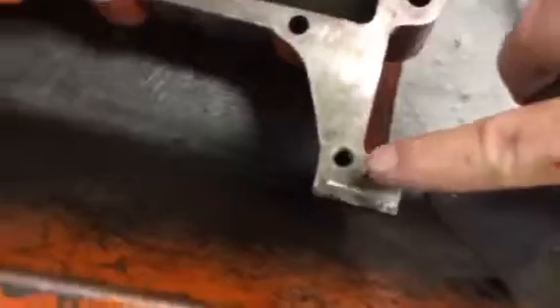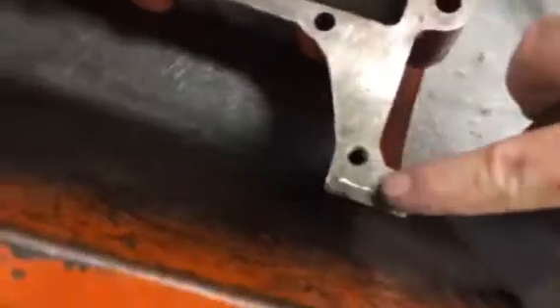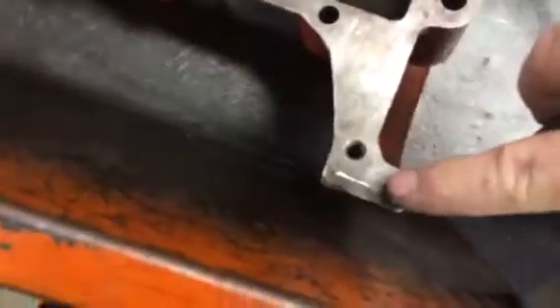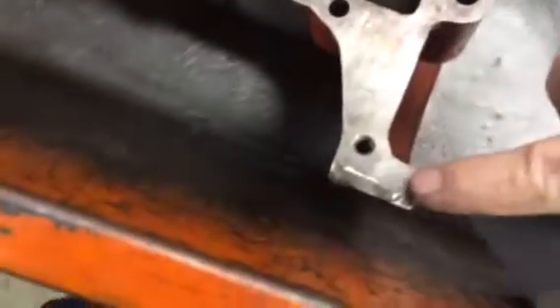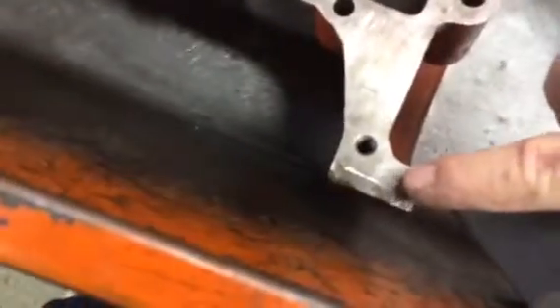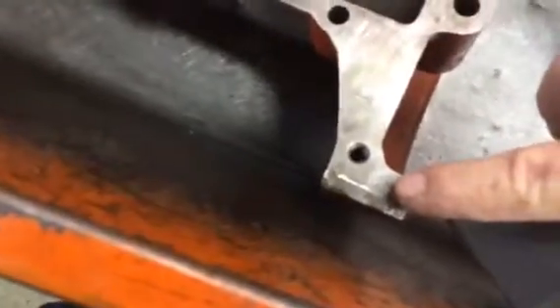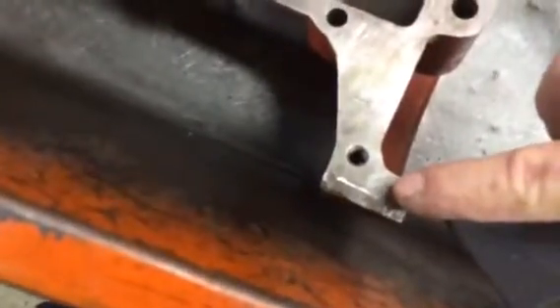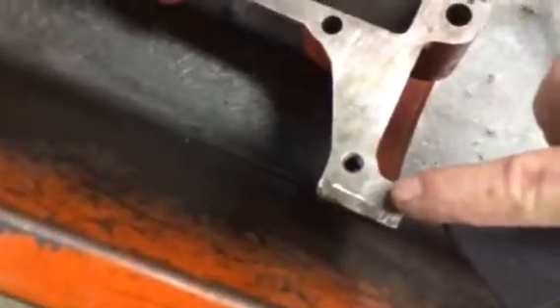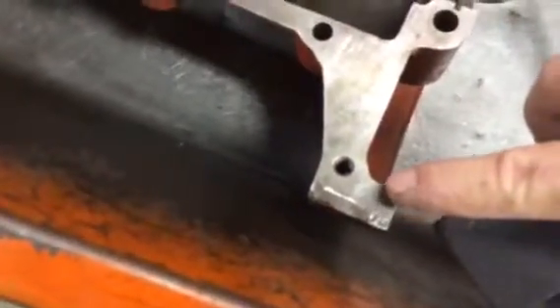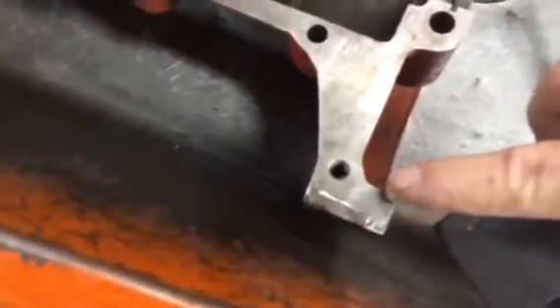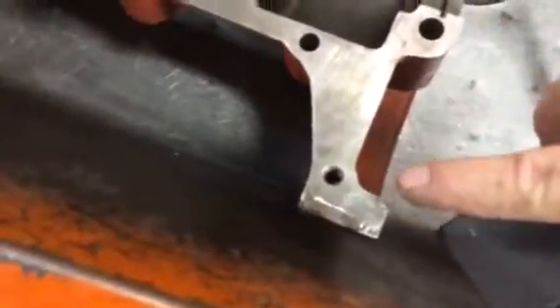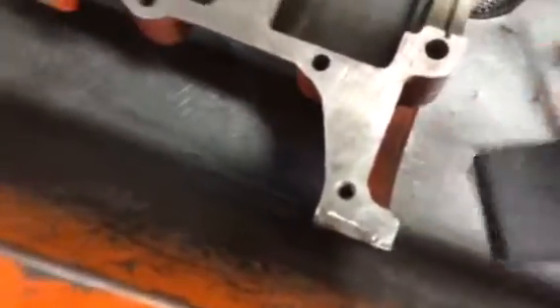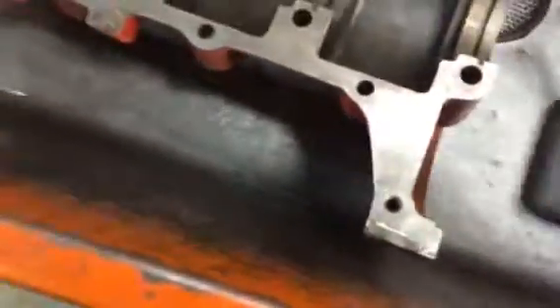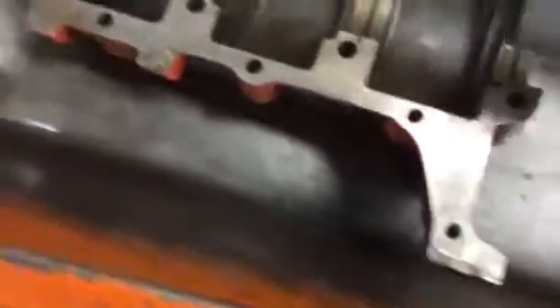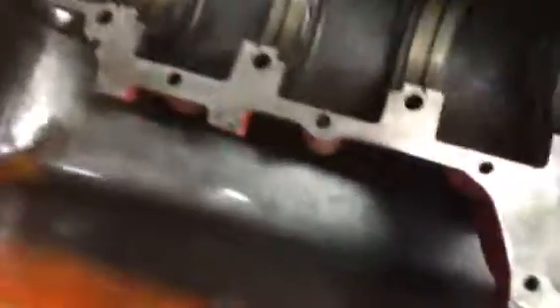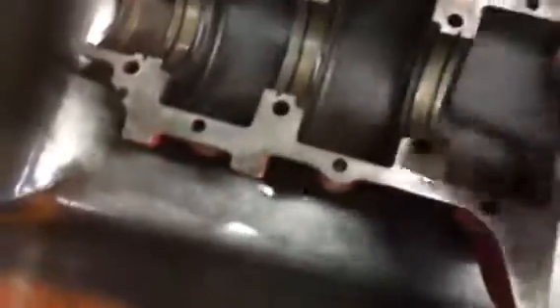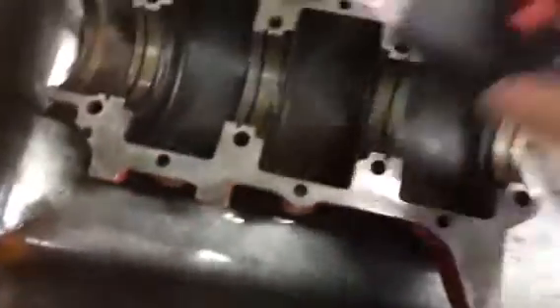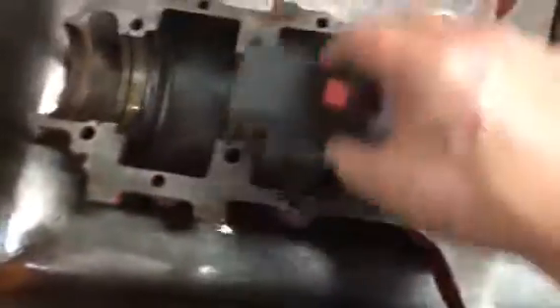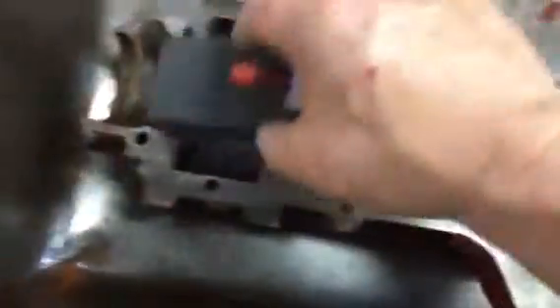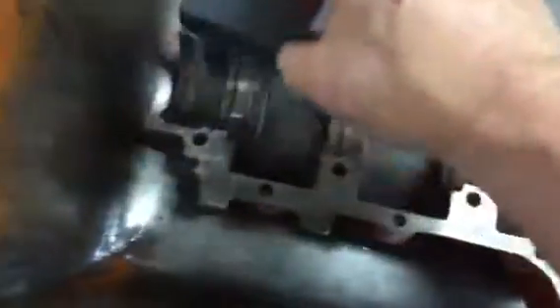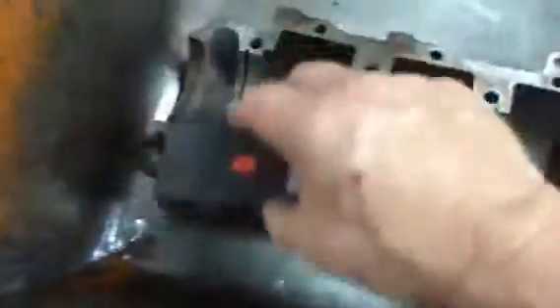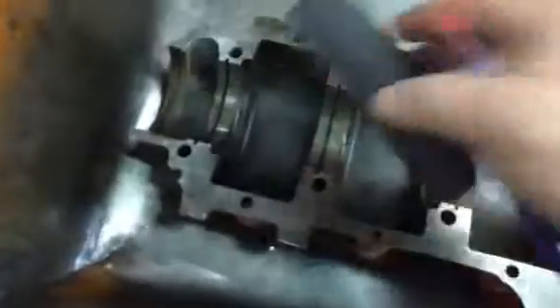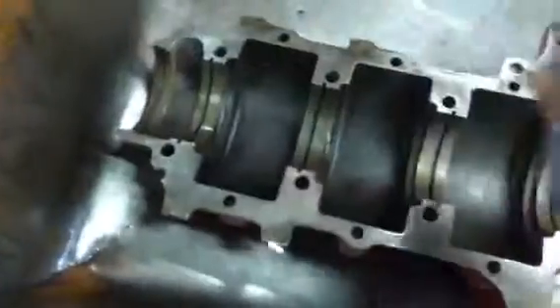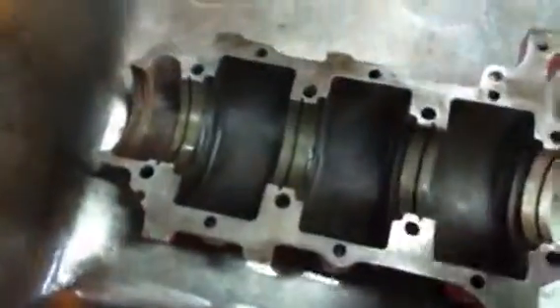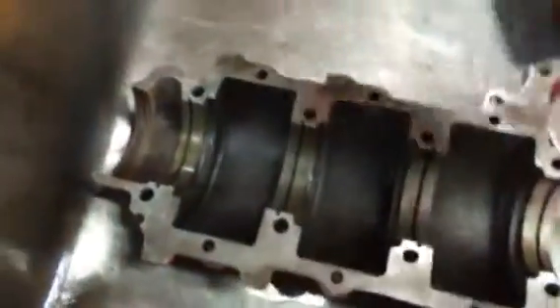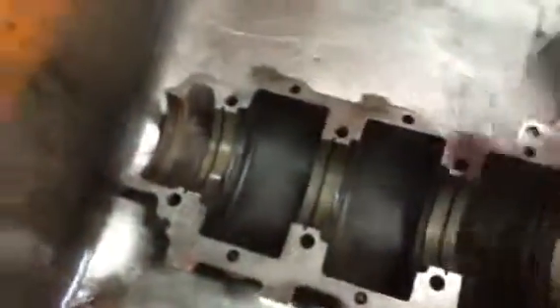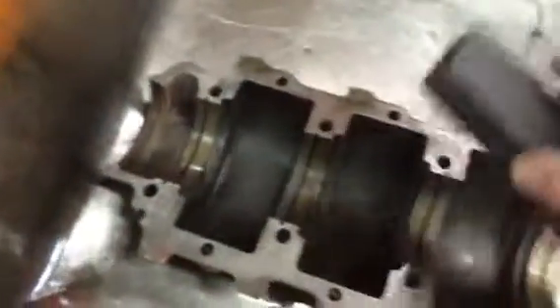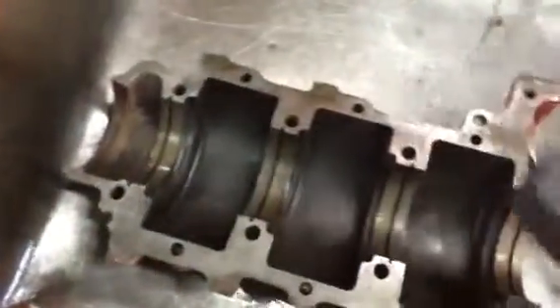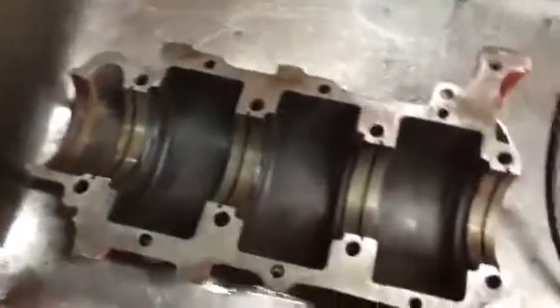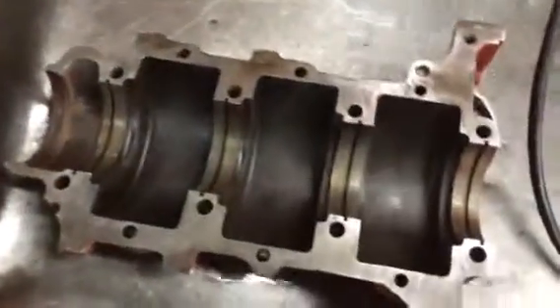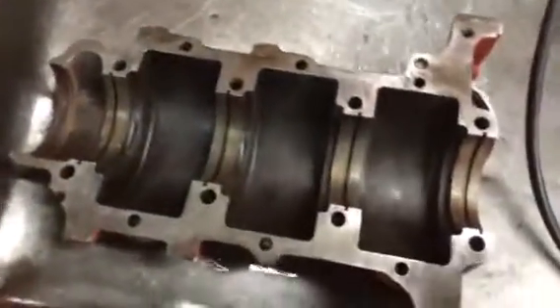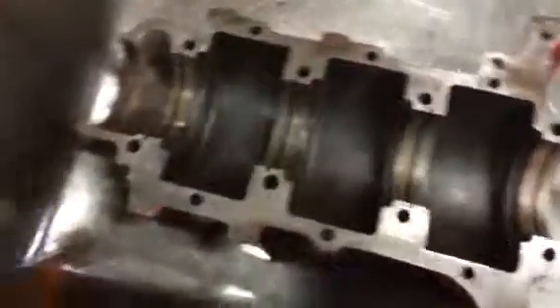Here's some gouges. You'll see where it's real shiny is where it's high. Basically, true it up, knock it down. Keep lots of solvent going on as you do it.